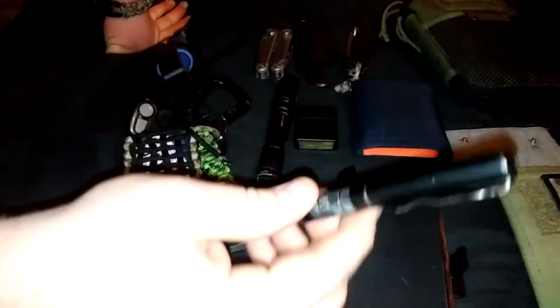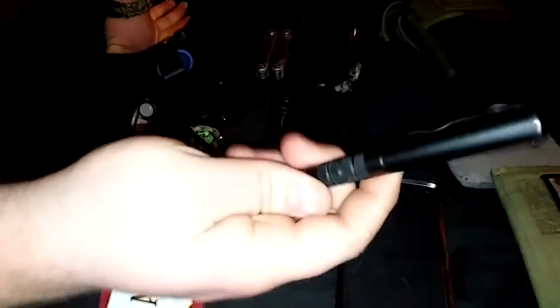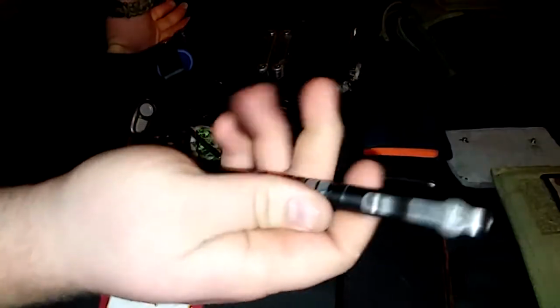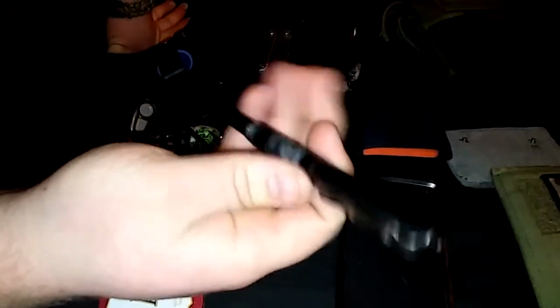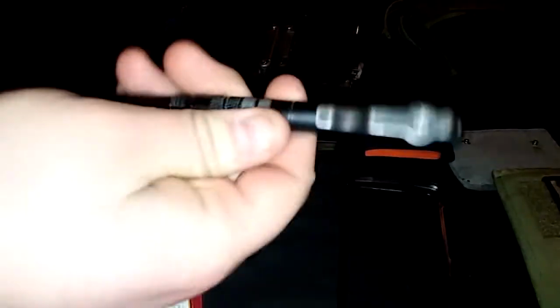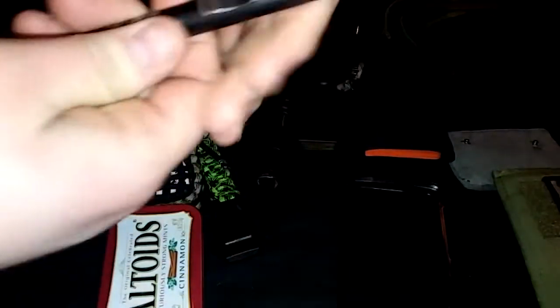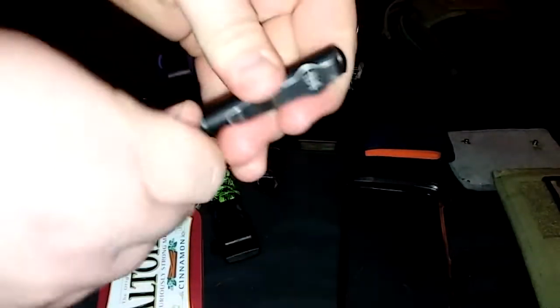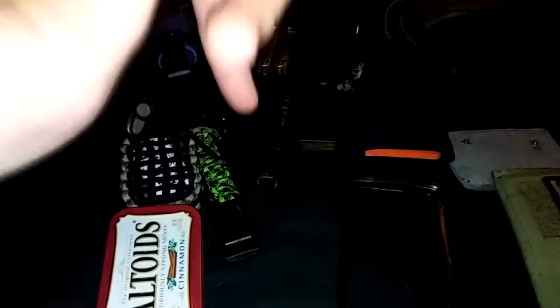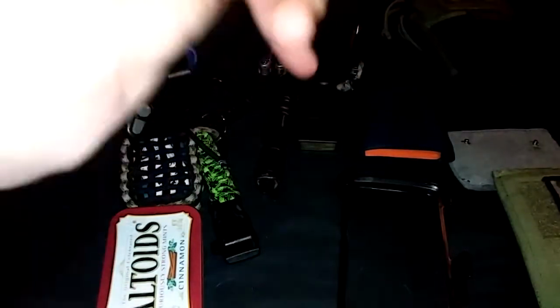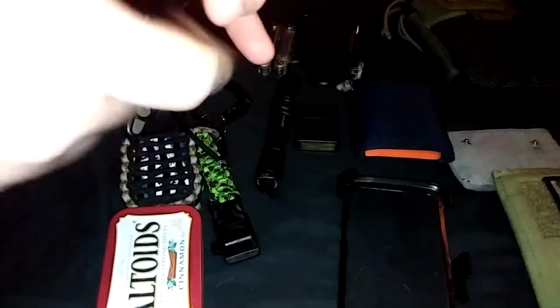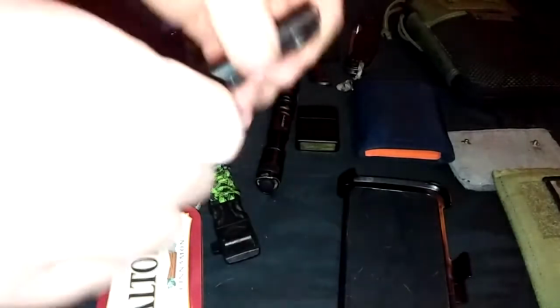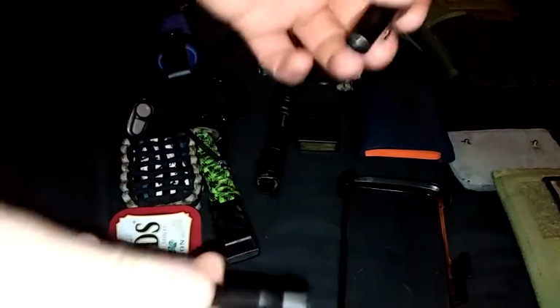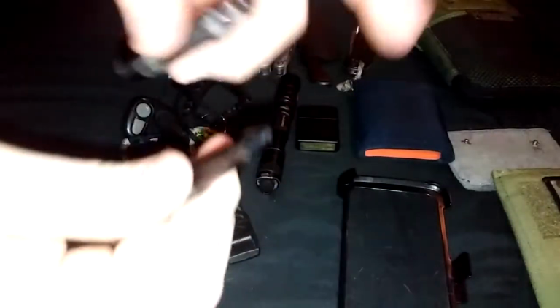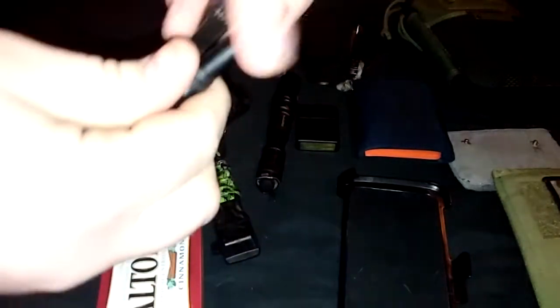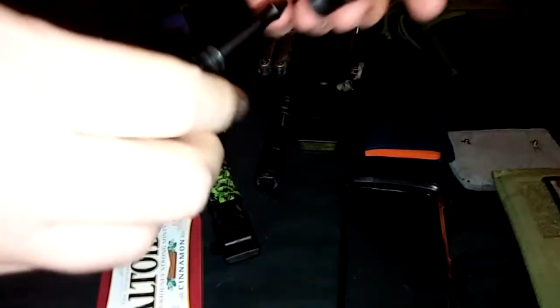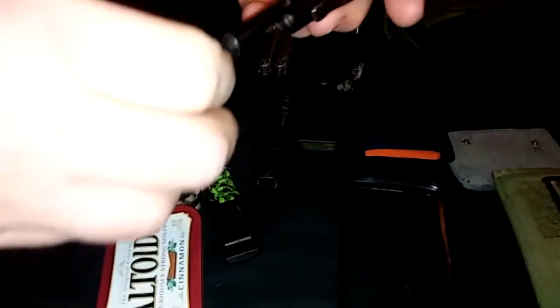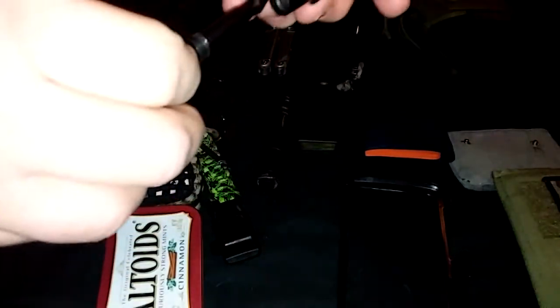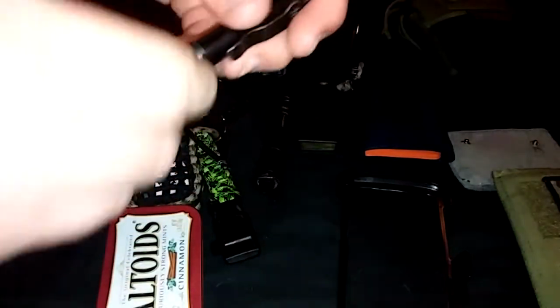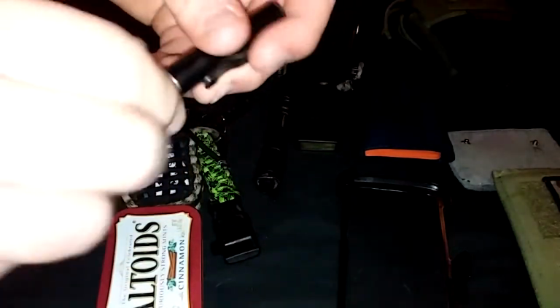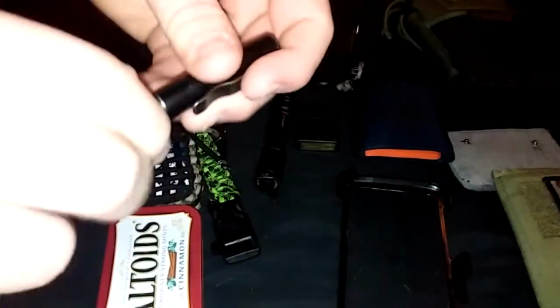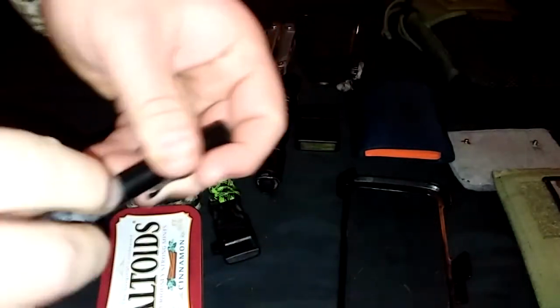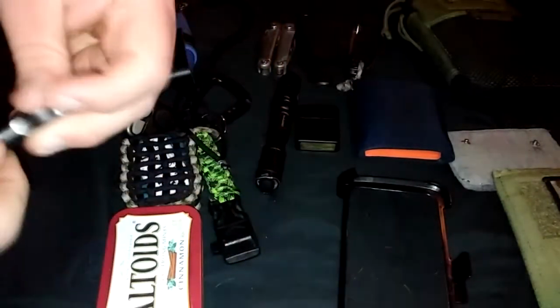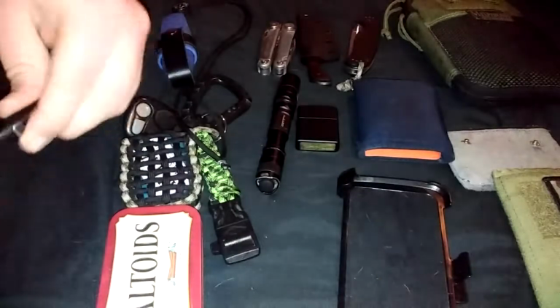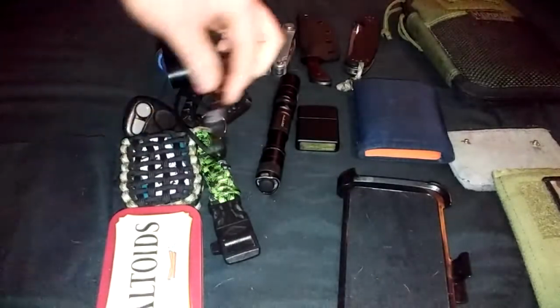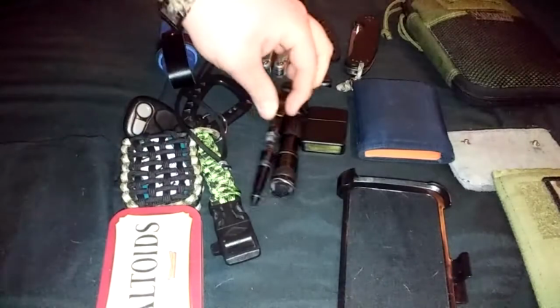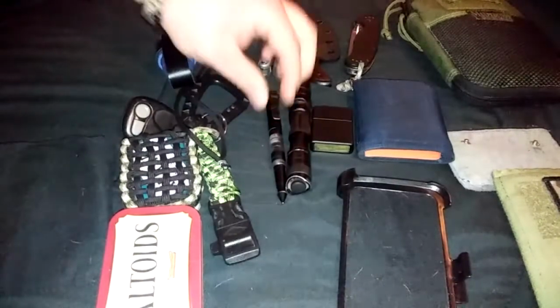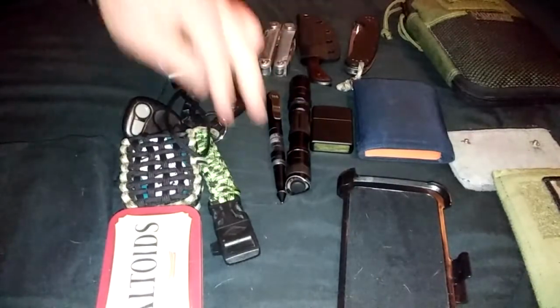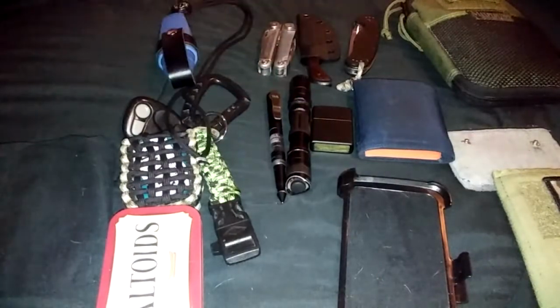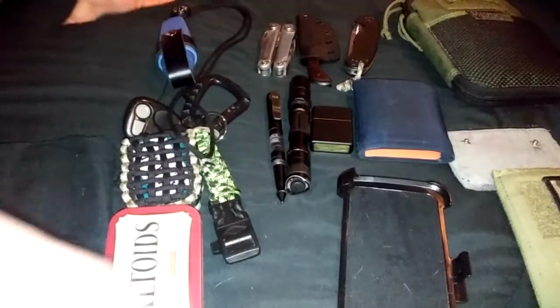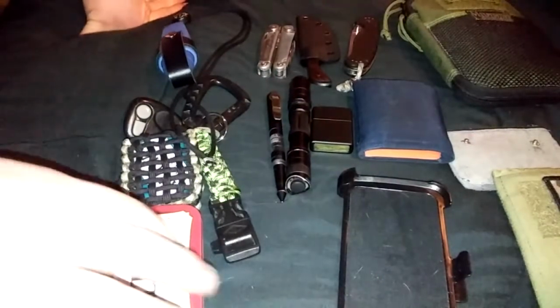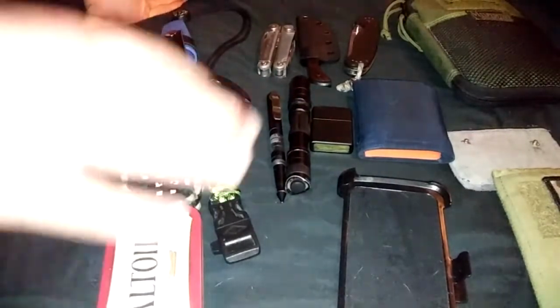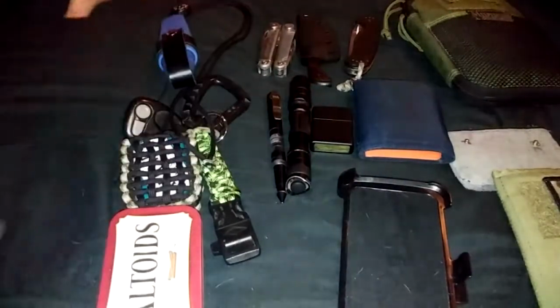The Hardcore Hardware tactical pen. I'm out of cartridges — I've got to order some more. I use the Fisher Space Pen ones, but I still keep it on me.